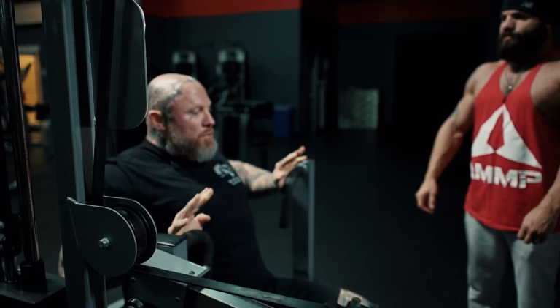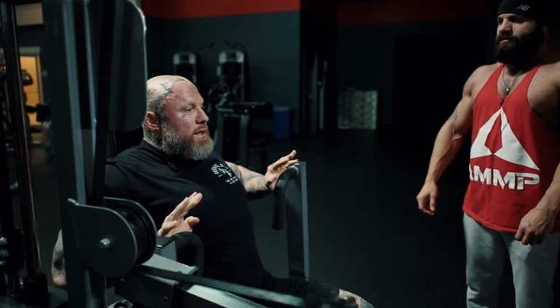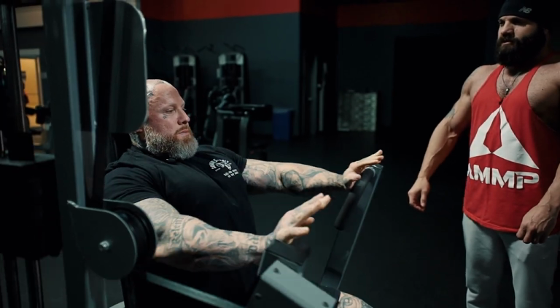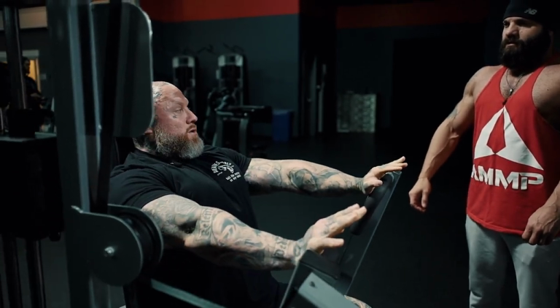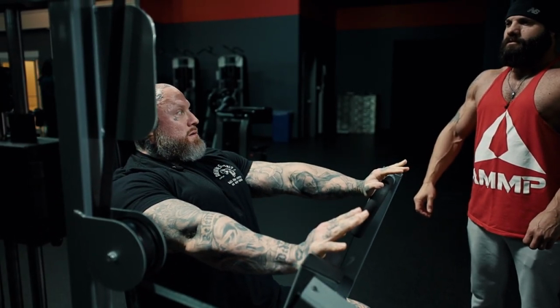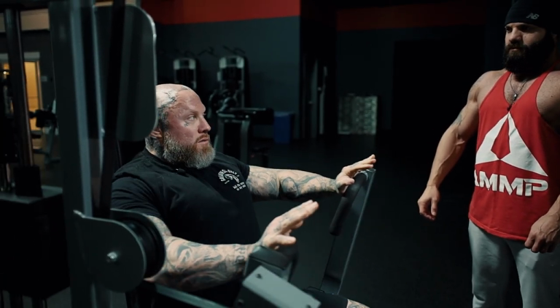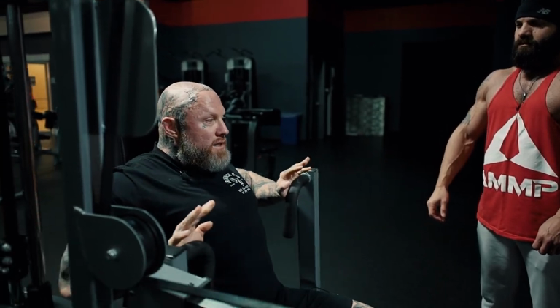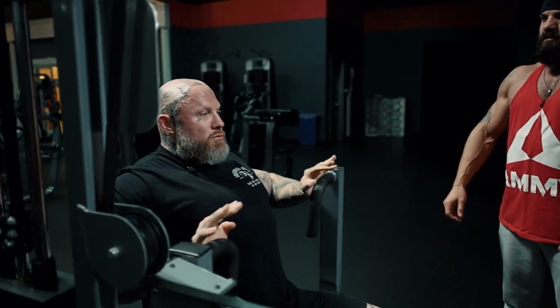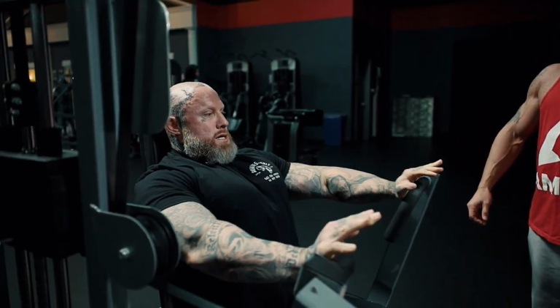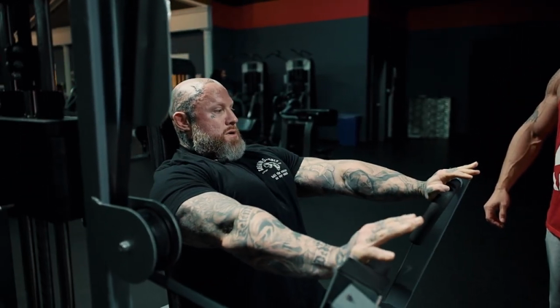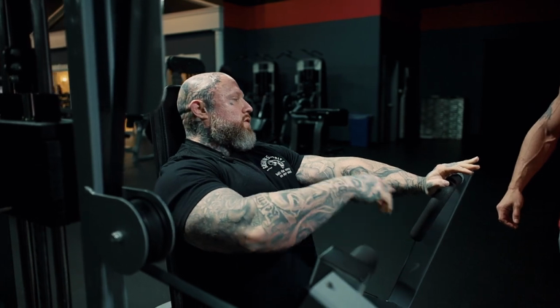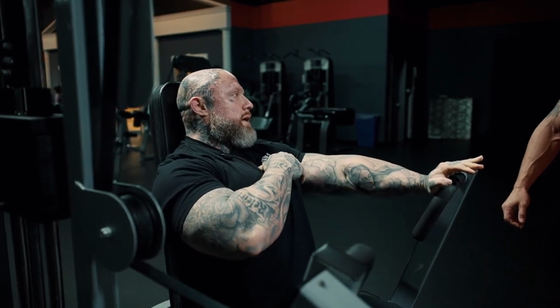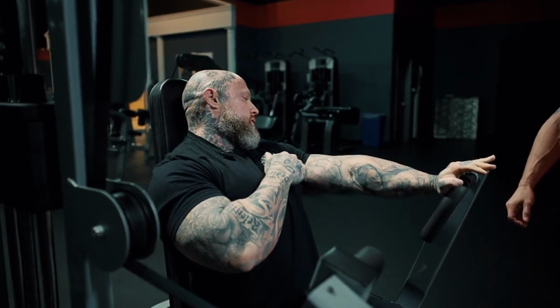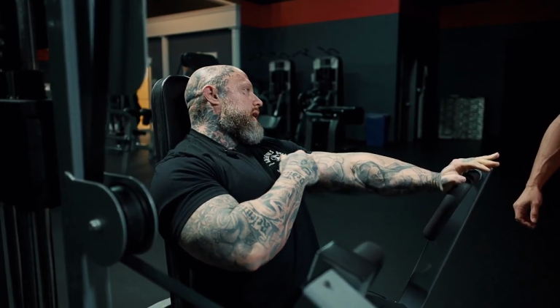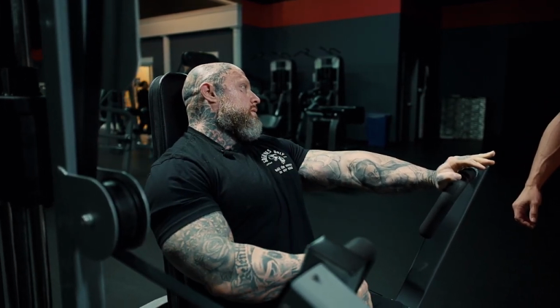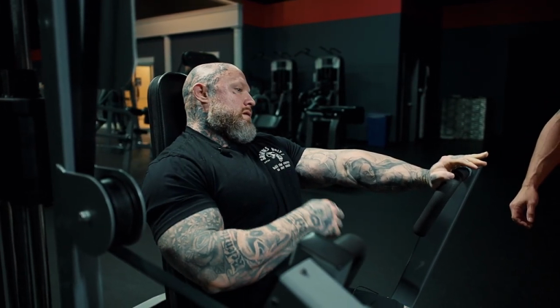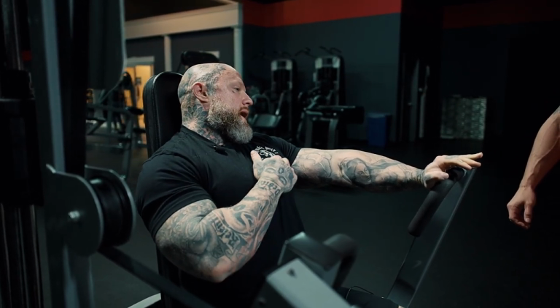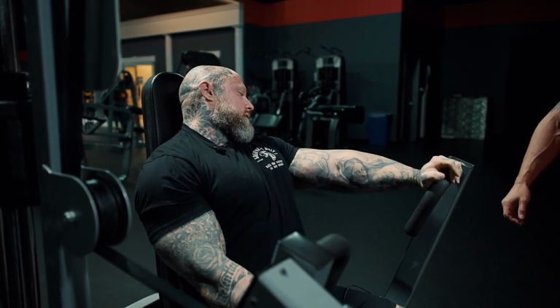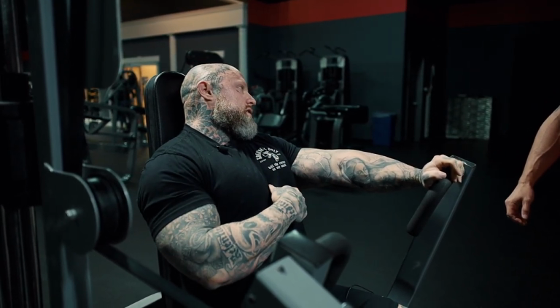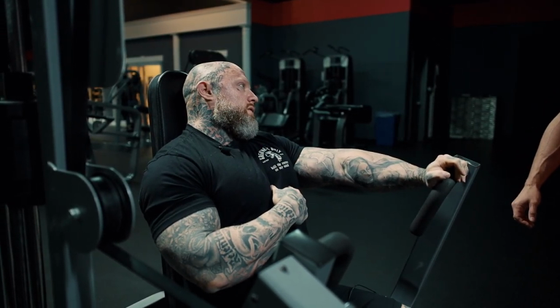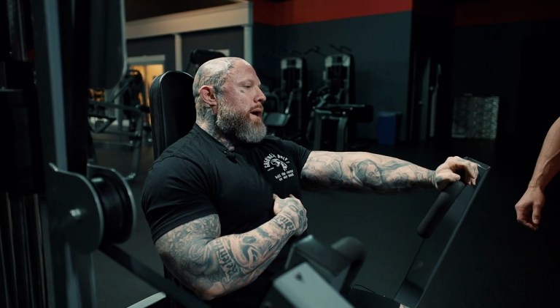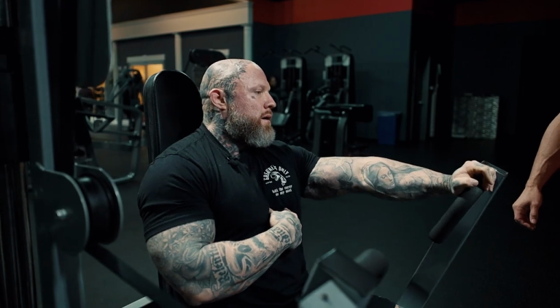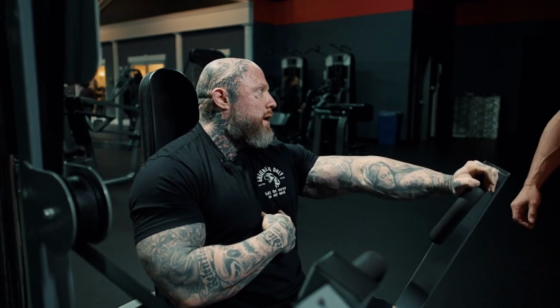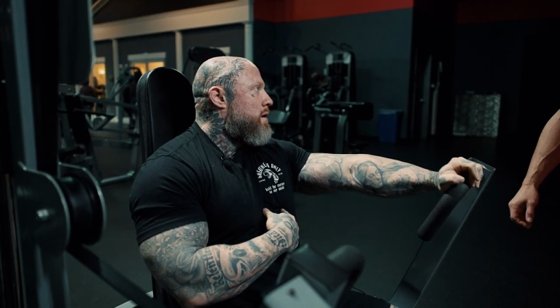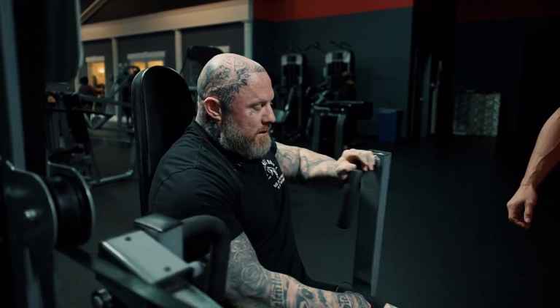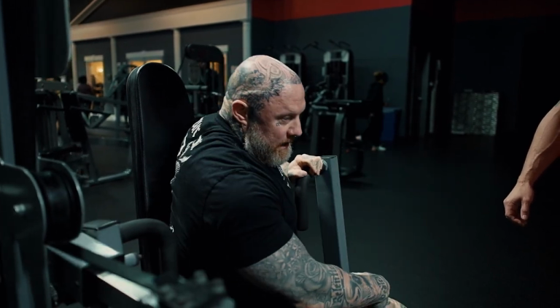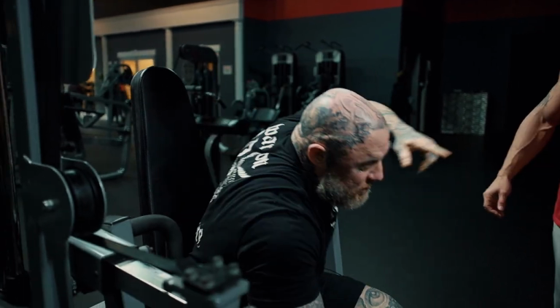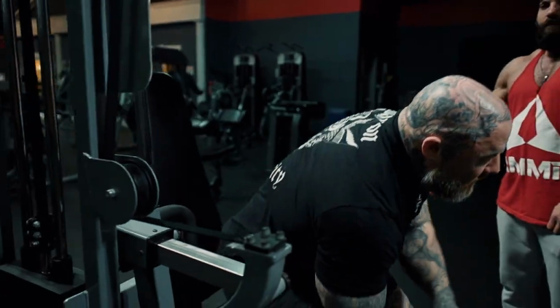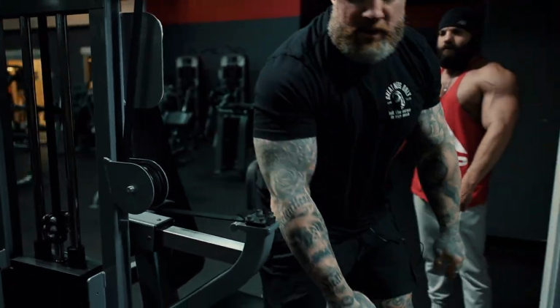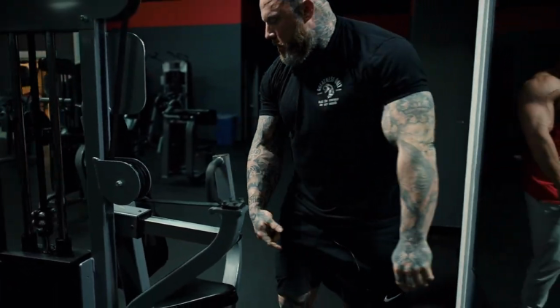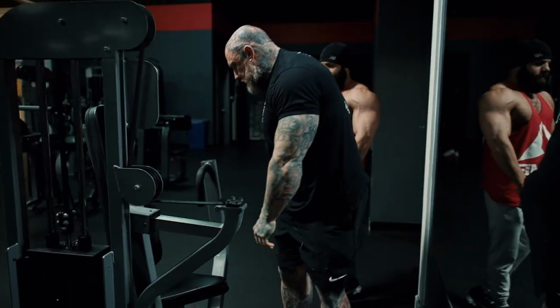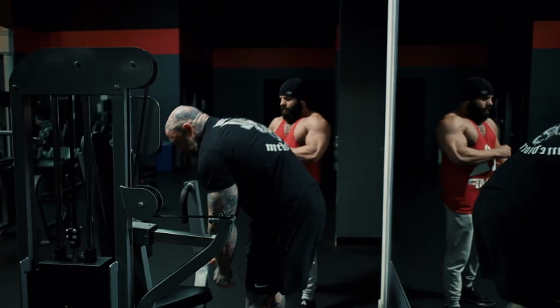My pressure into that back pad is crazy where my head's actually rocking and hitting because I'm overextending. If I overextend I can't go further. If I'm back in the seat that's as far as I can go. If I don't go back, I can go there. So just think: I'm pushing as far as that rock back will allow me.